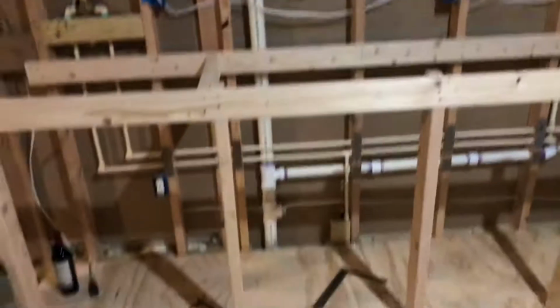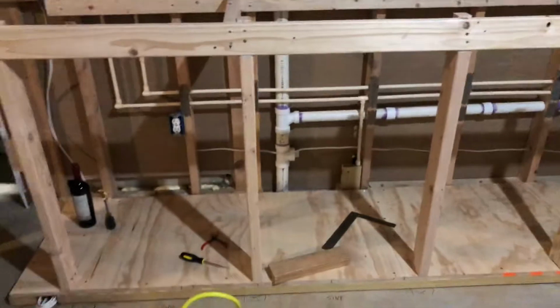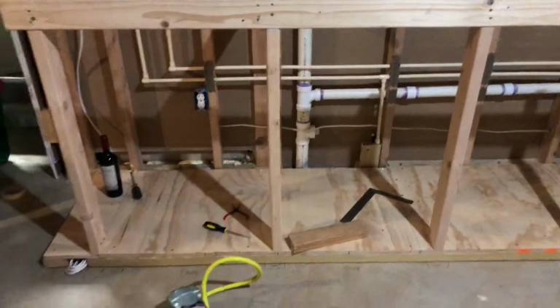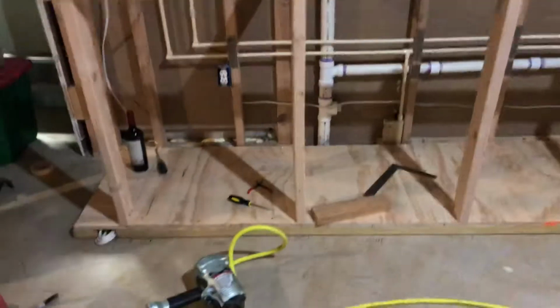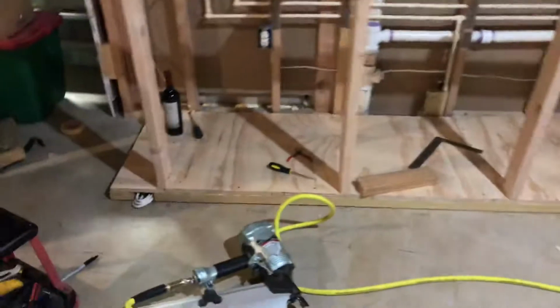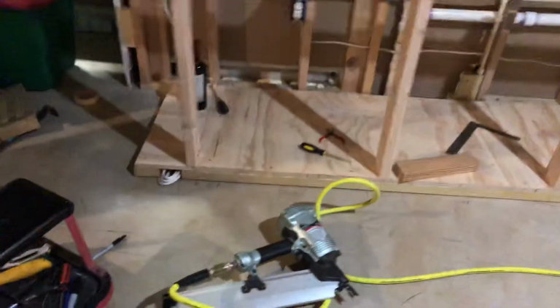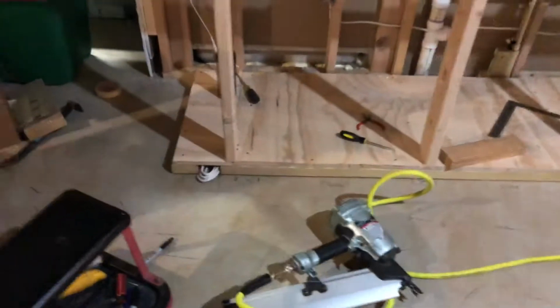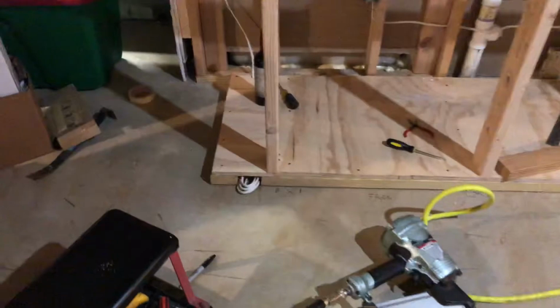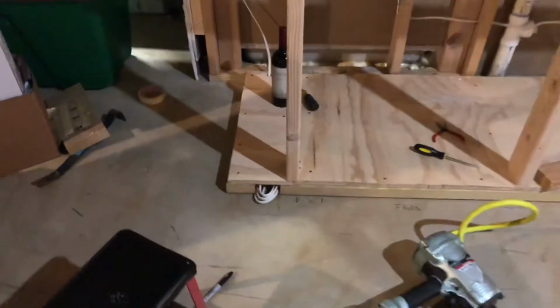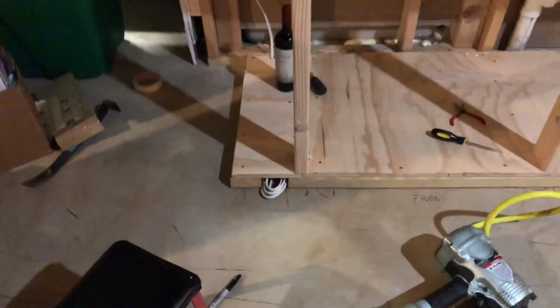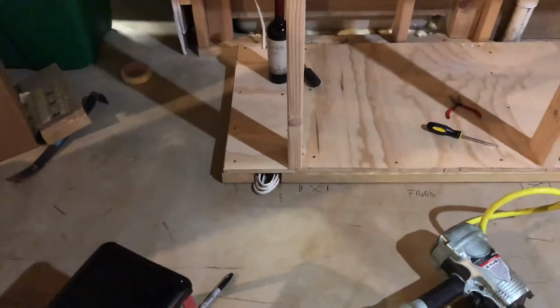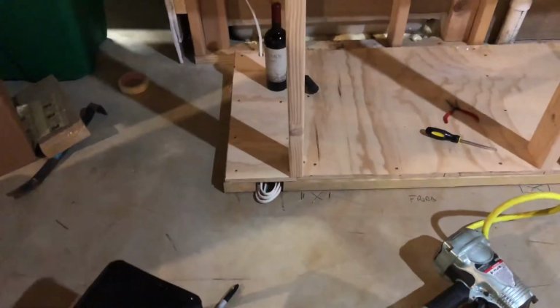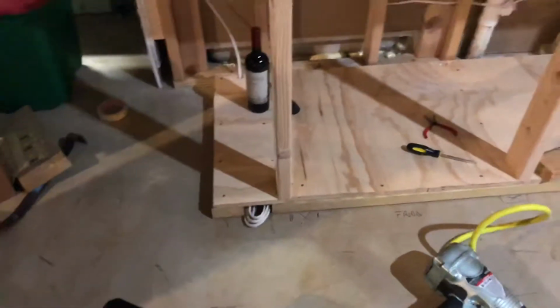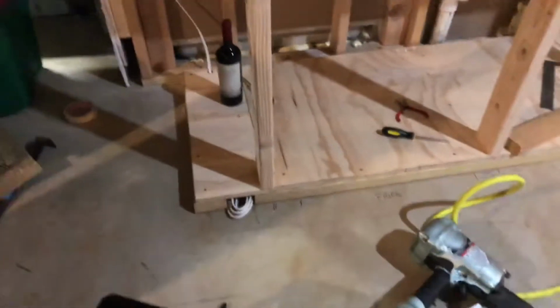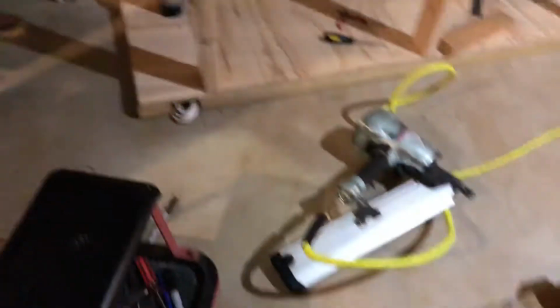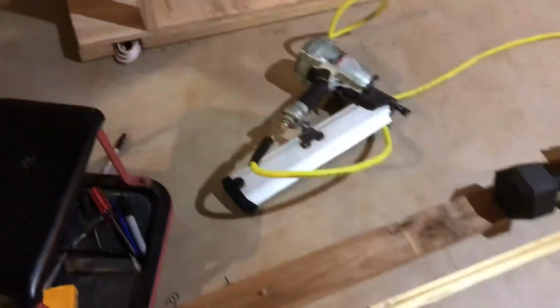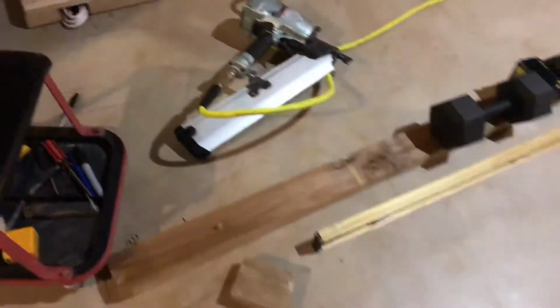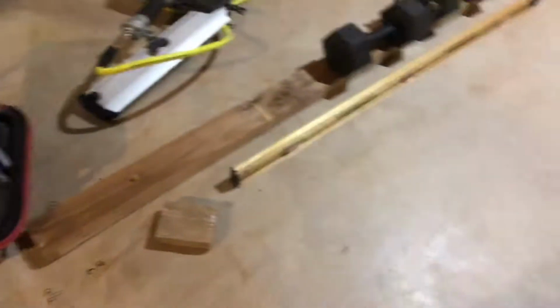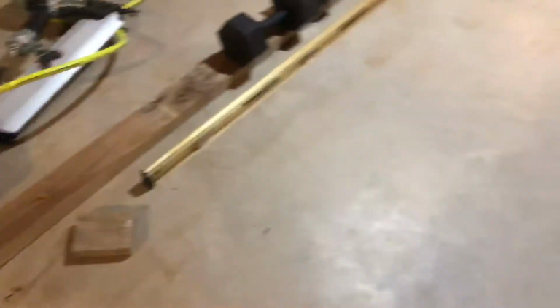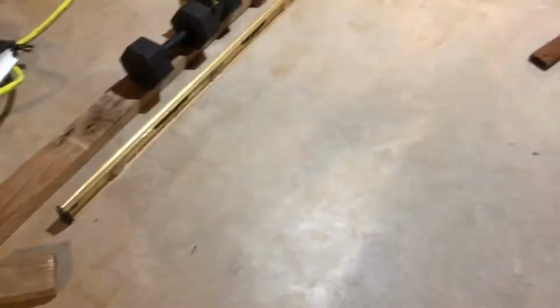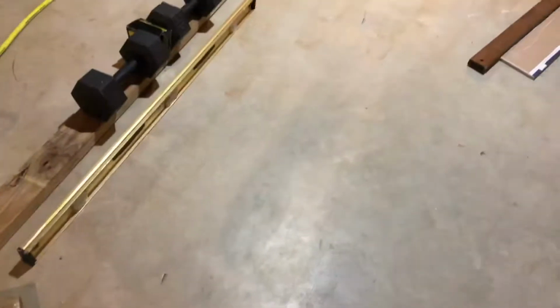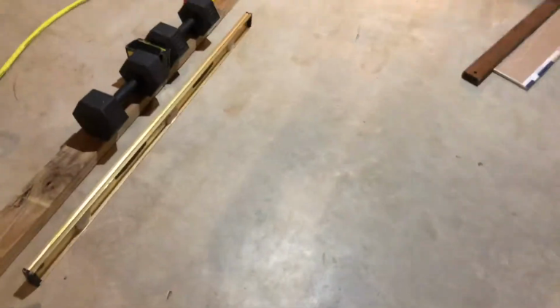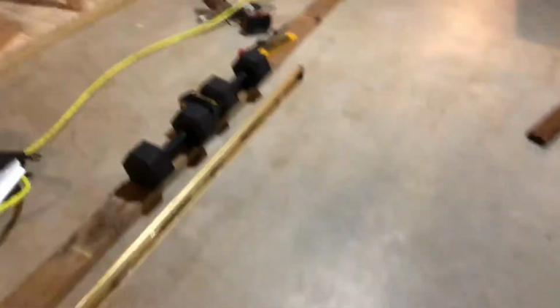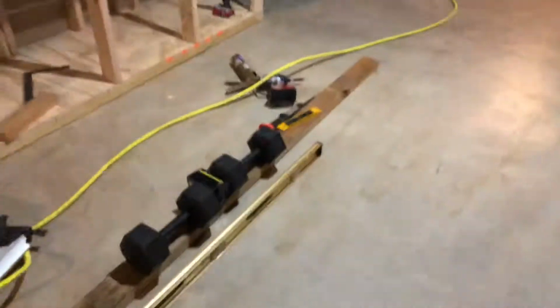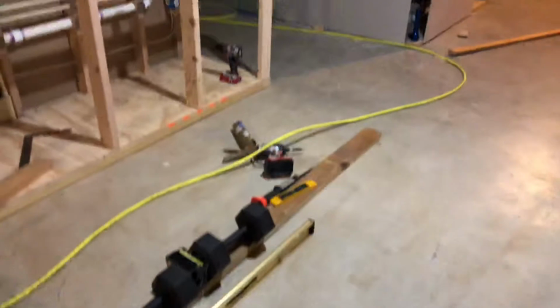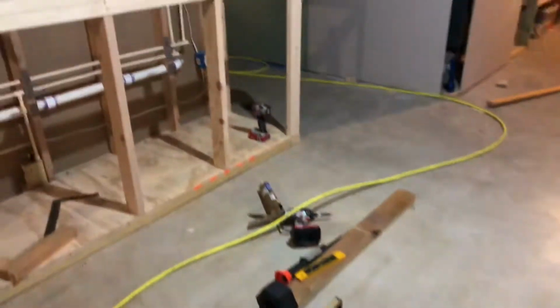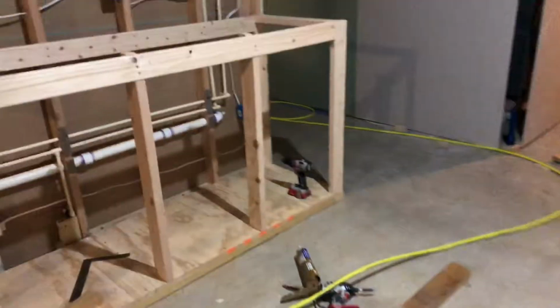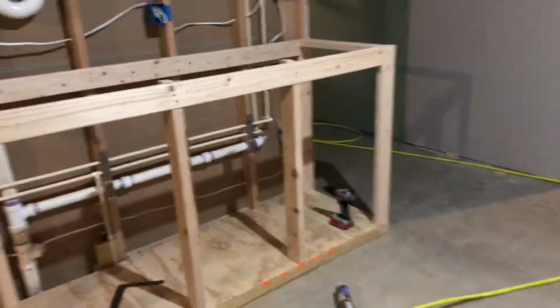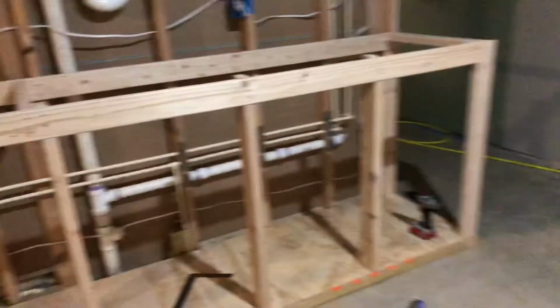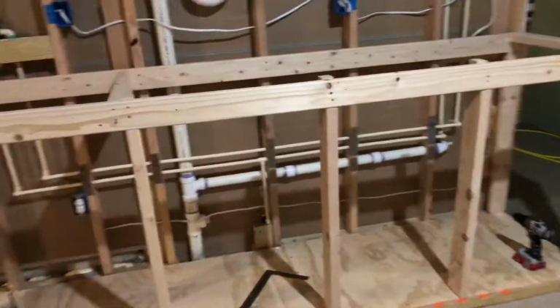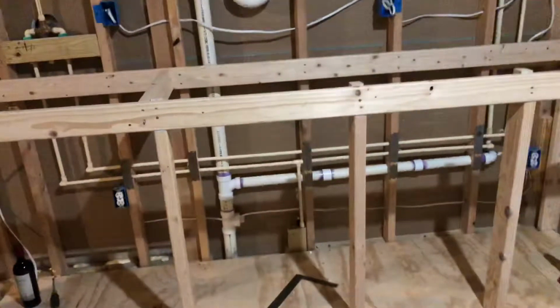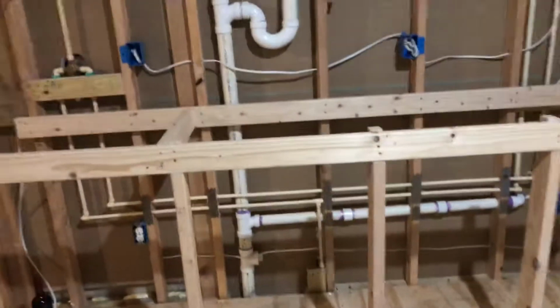We've got the base in. I've run the electrical wire underneath there, which is going to come across here to the front side of the bar for the other refrigerator and the kegerator.